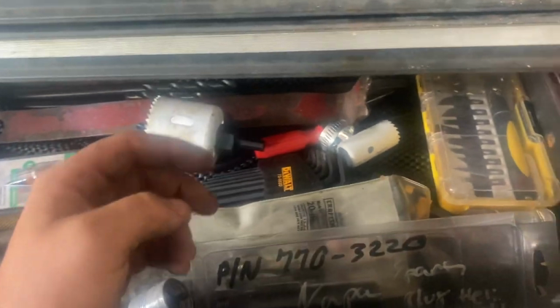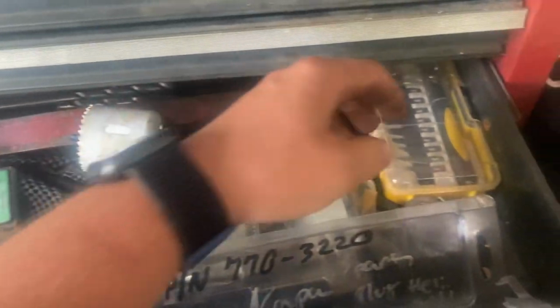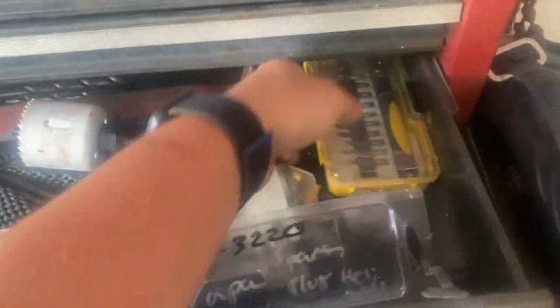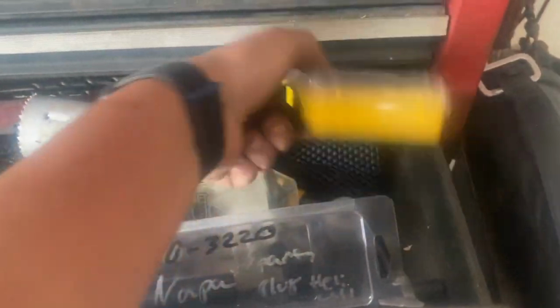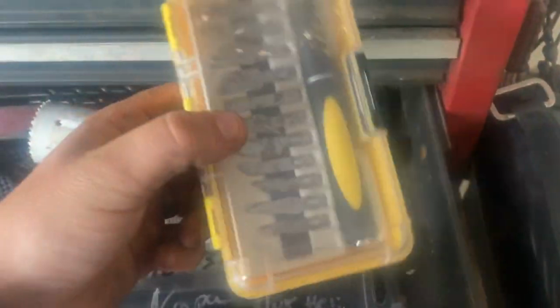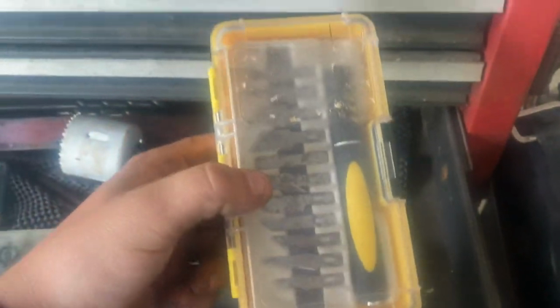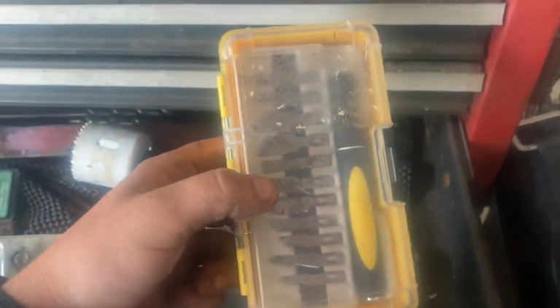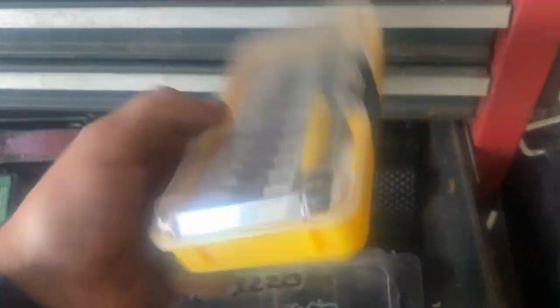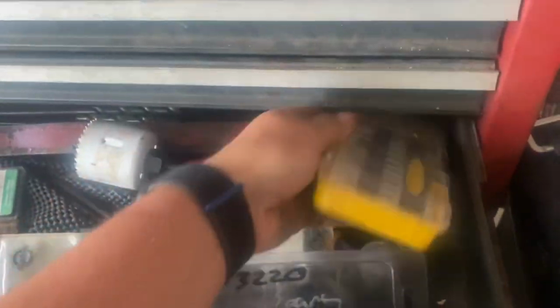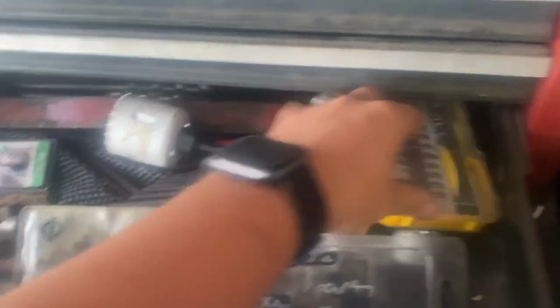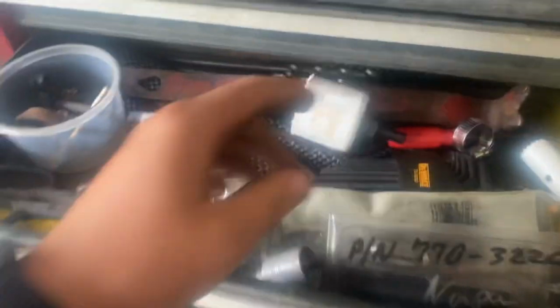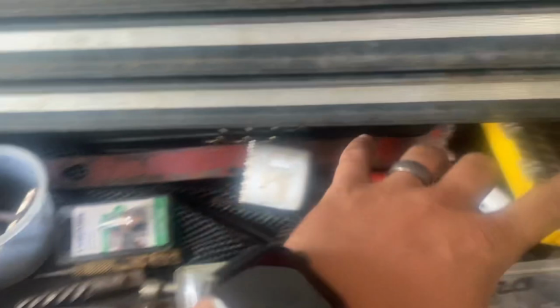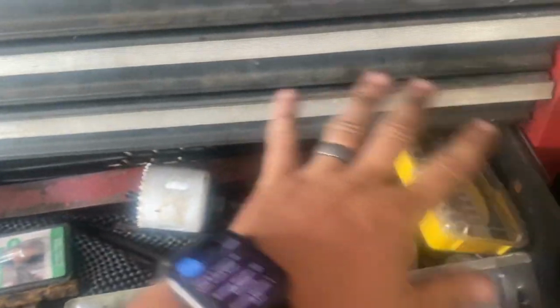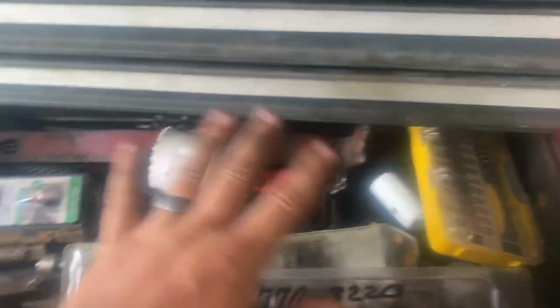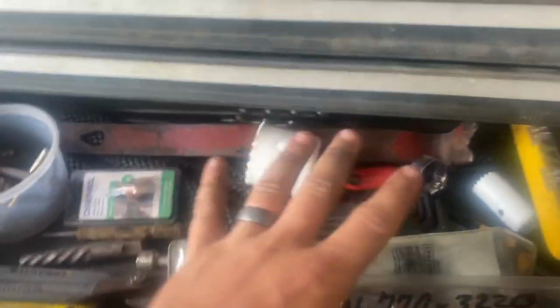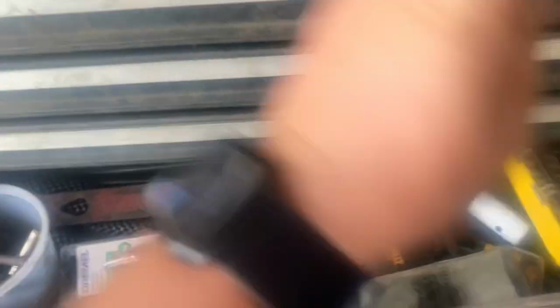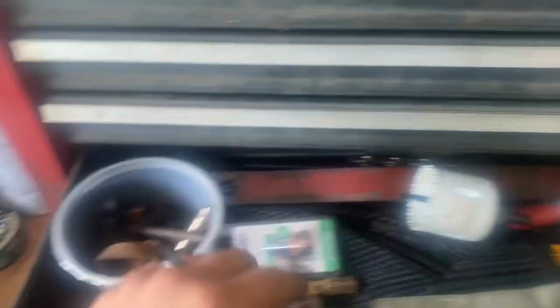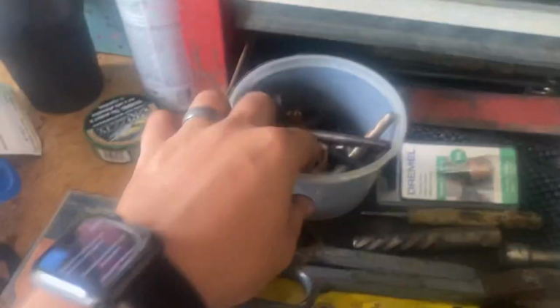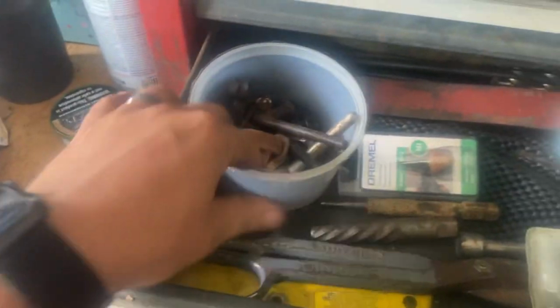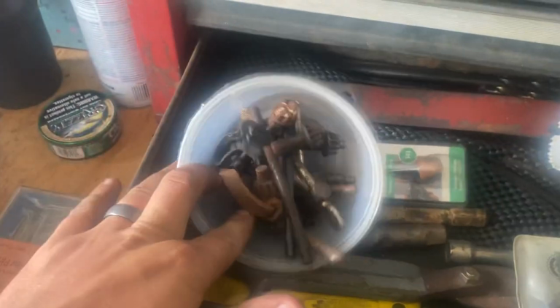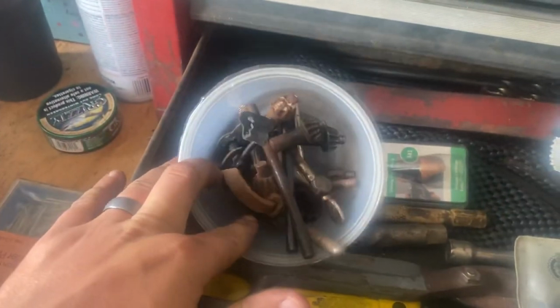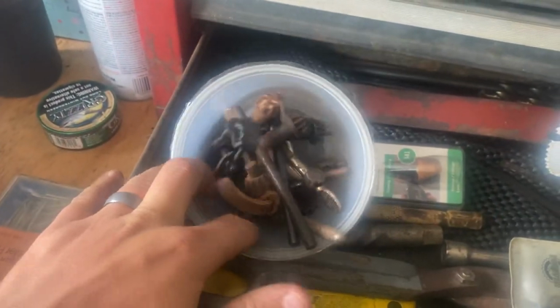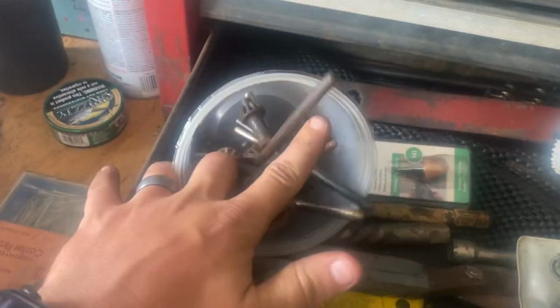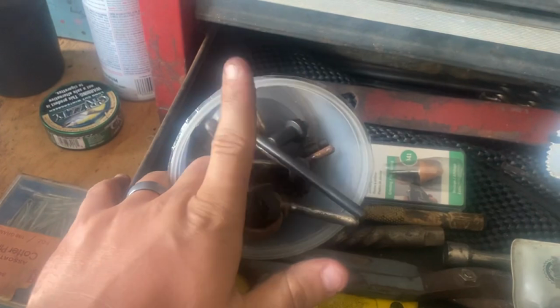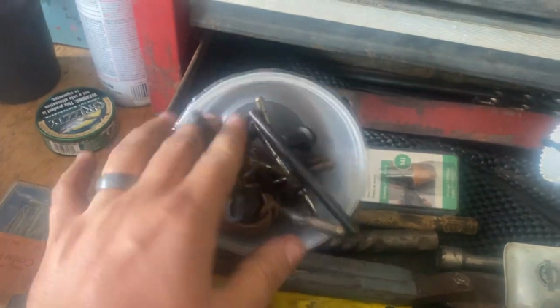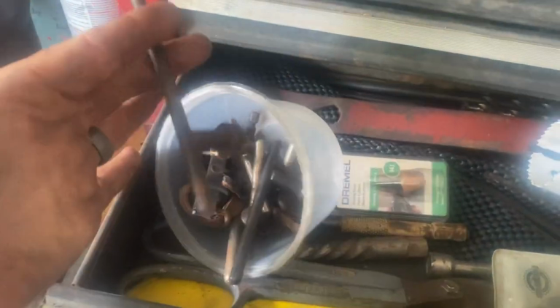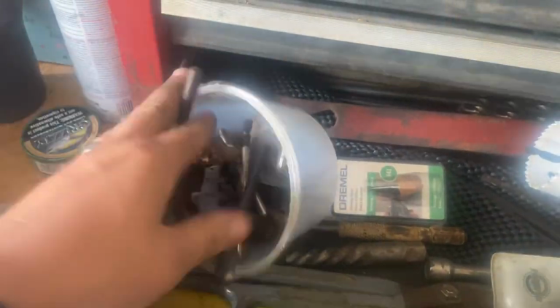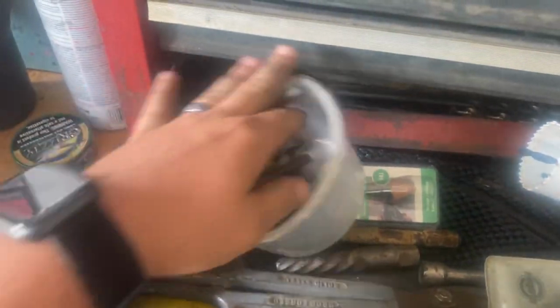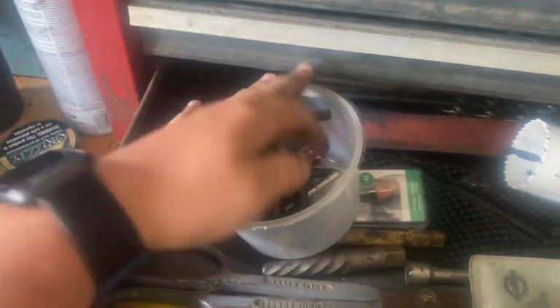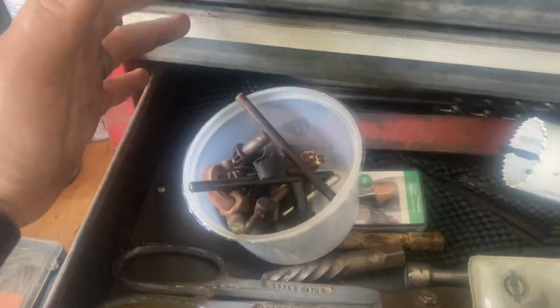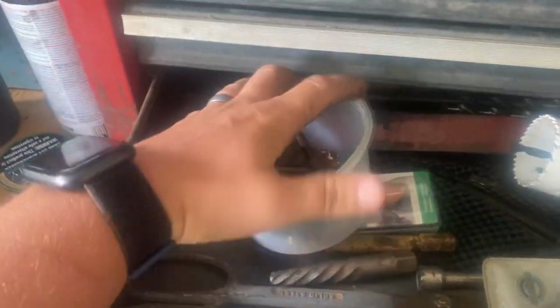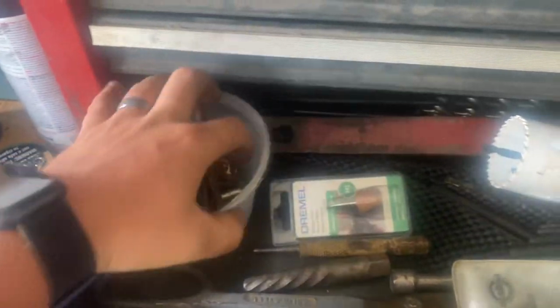Razor blade kit — kidding, that's a joke. Chuck keys — I need to bring one to work. Nah, they can buy their own.